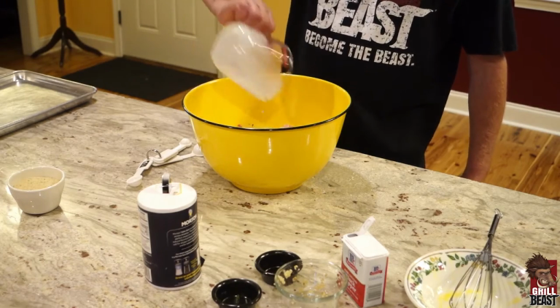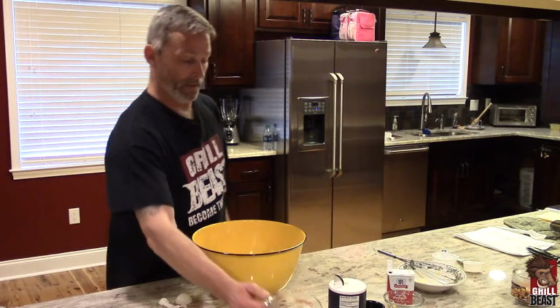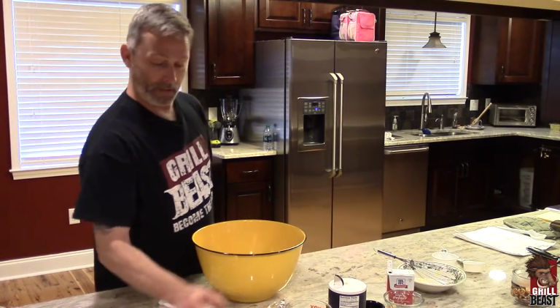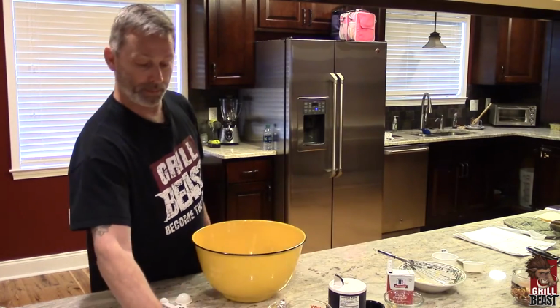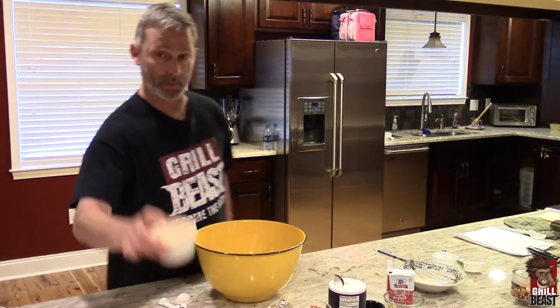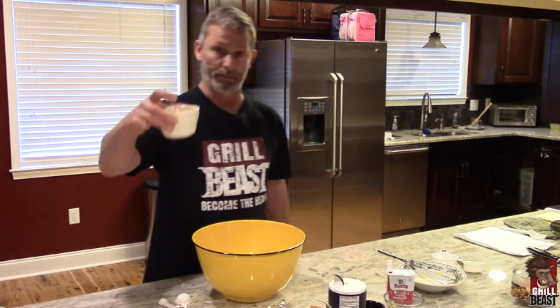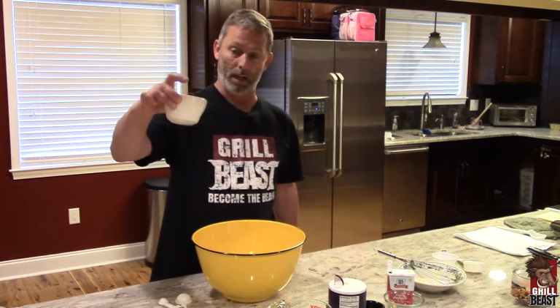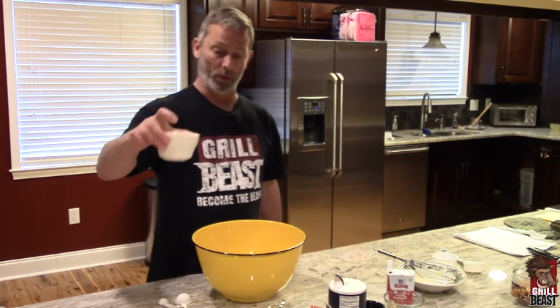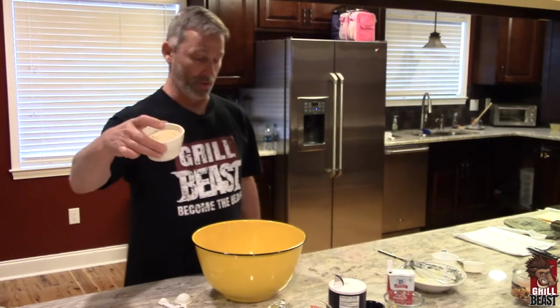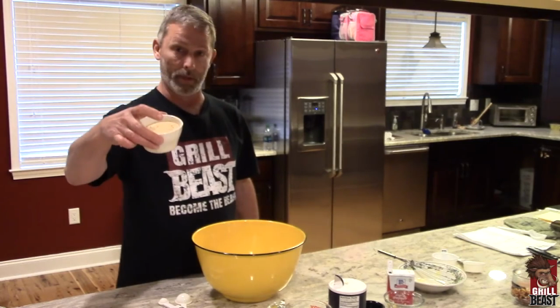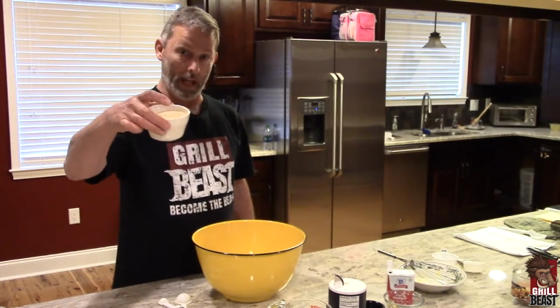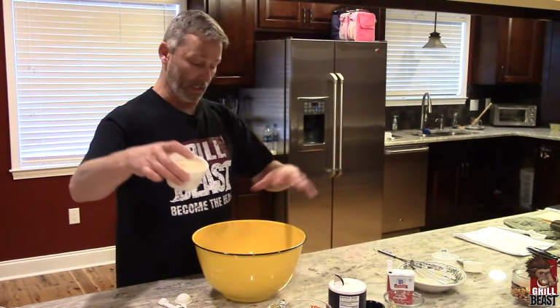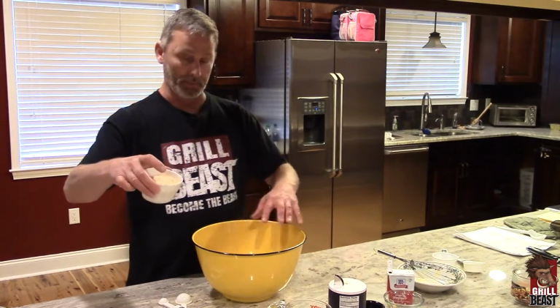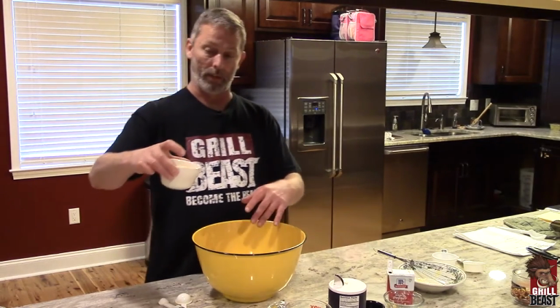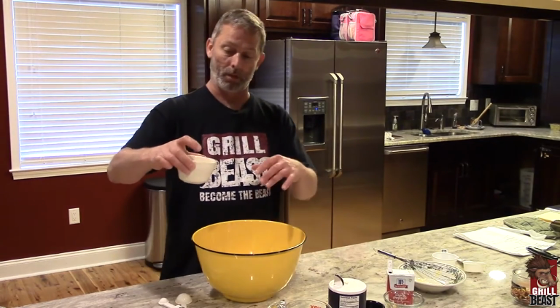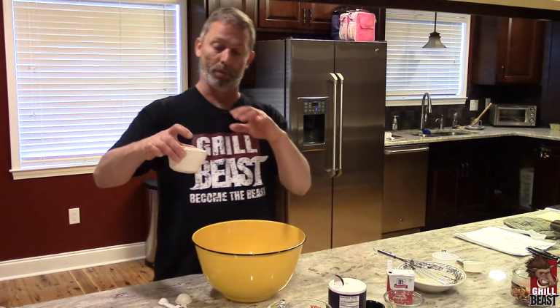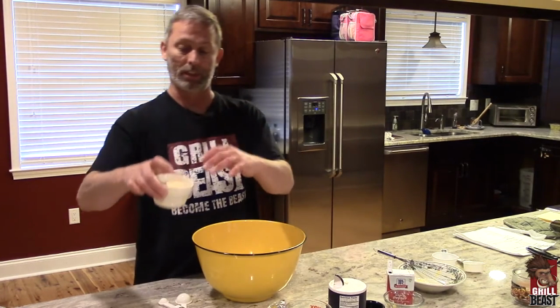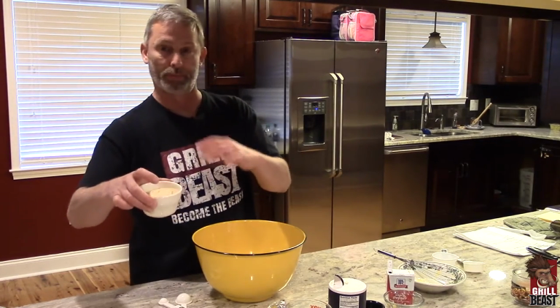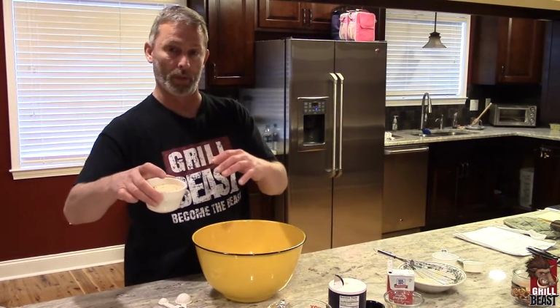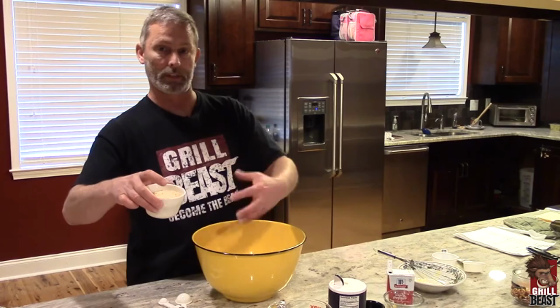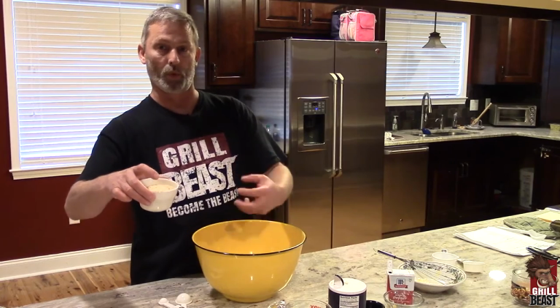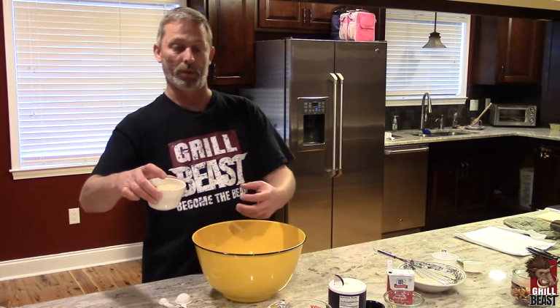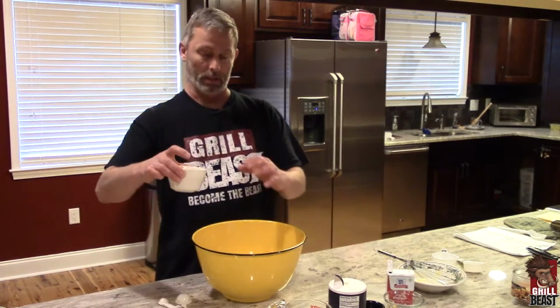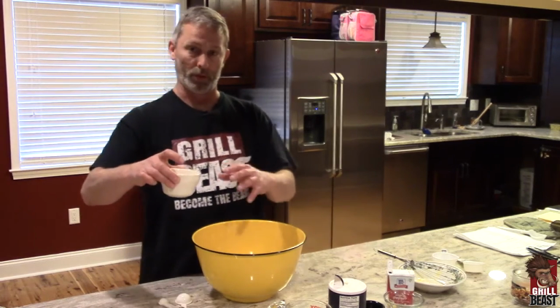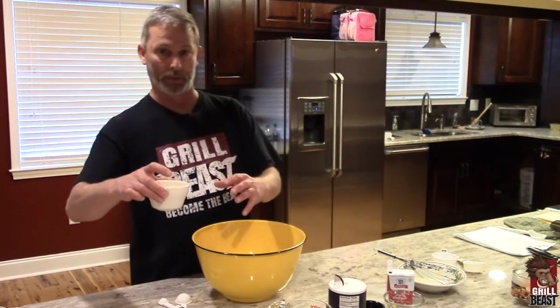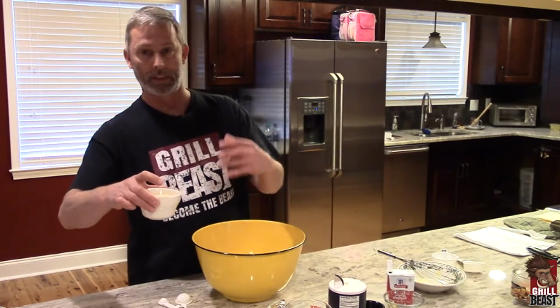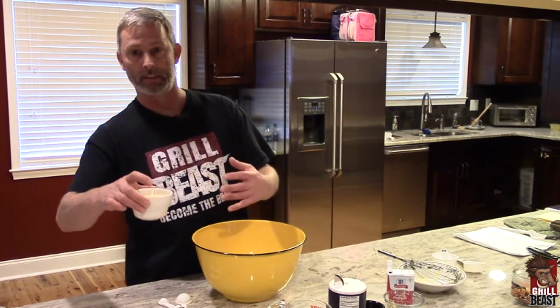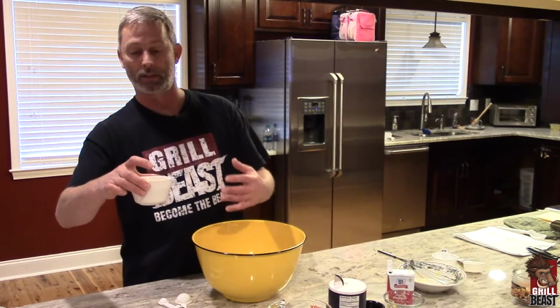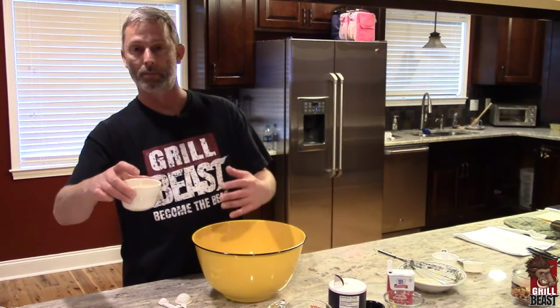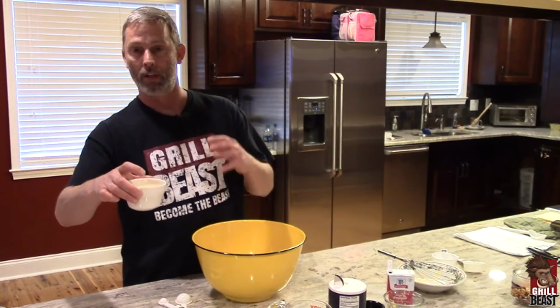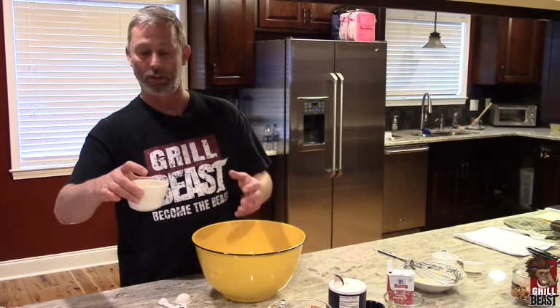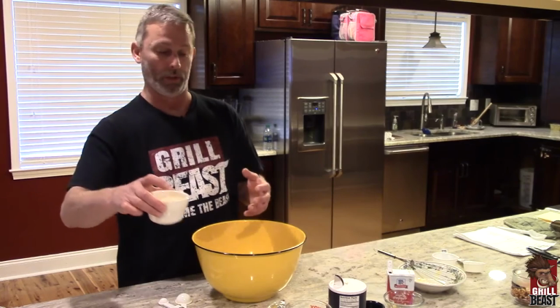Now, I have breadcrumbs here, but I'm not going to use that much. After I get all this mixed together, I'm going to put just enough breadcrumbs to absorb the moisture. Because if you put too much breadcrumbs, it changes the texture of the meatball and you don't want to do that.